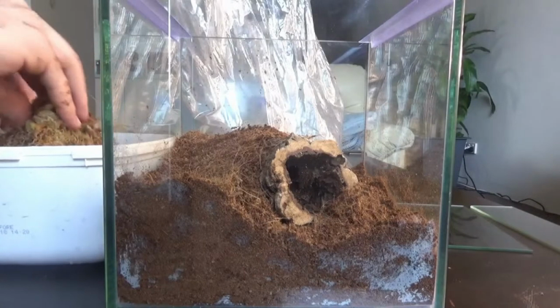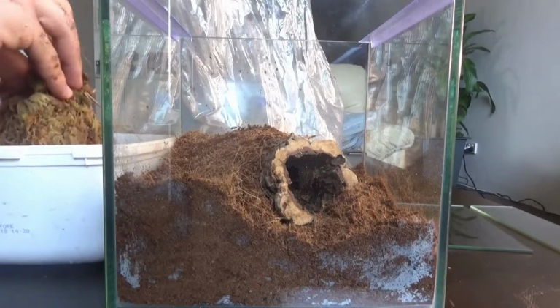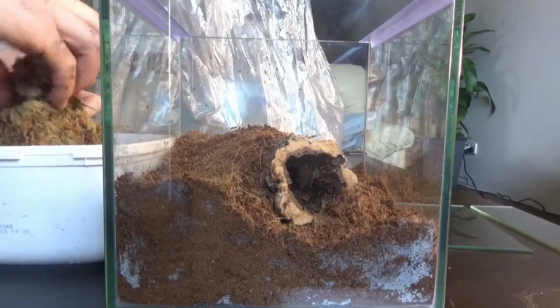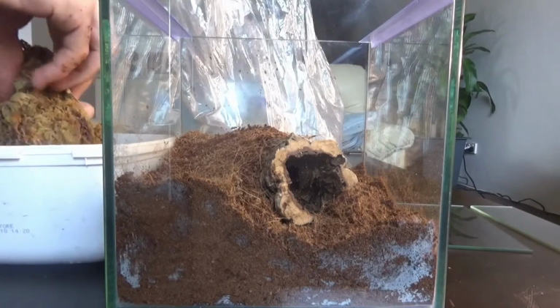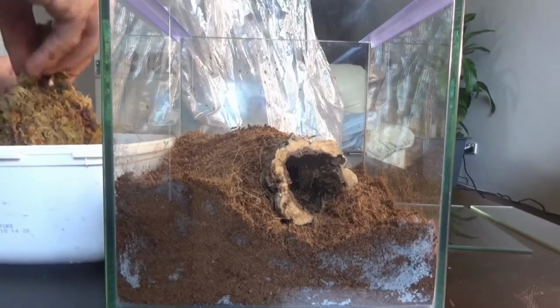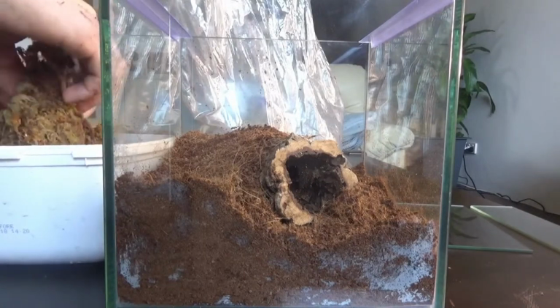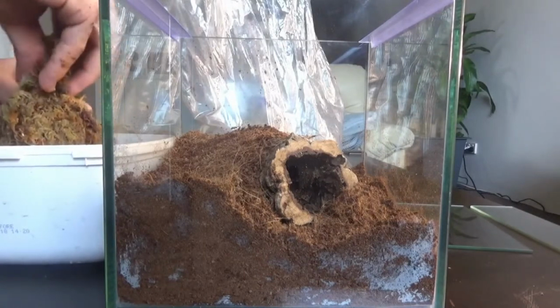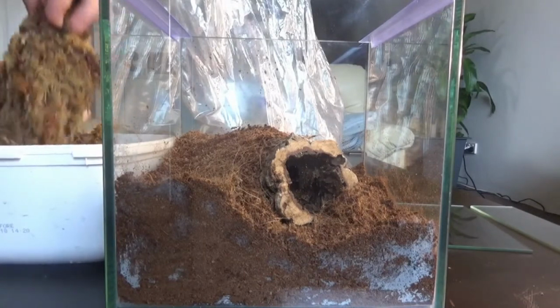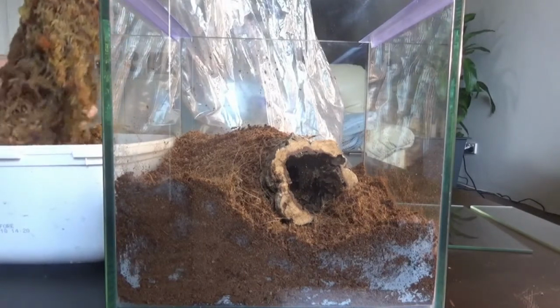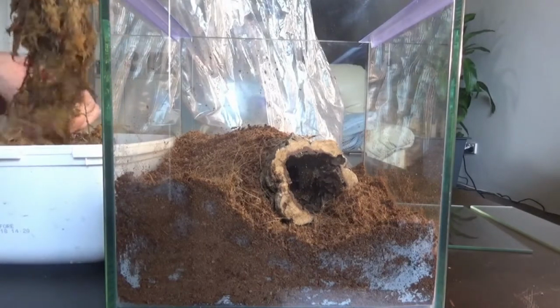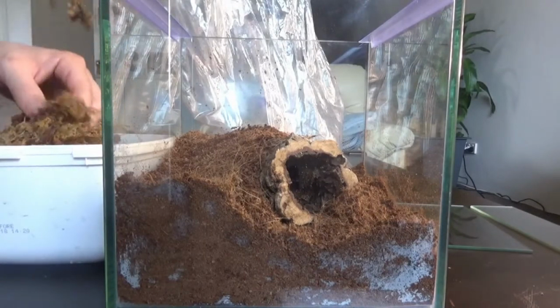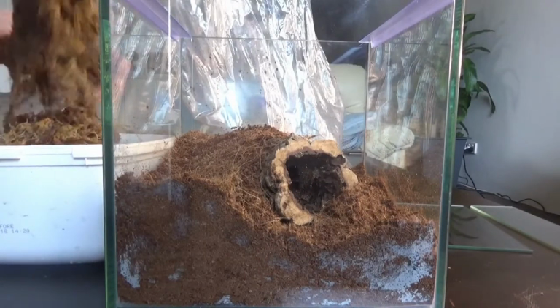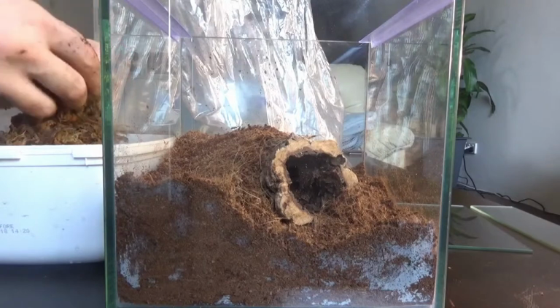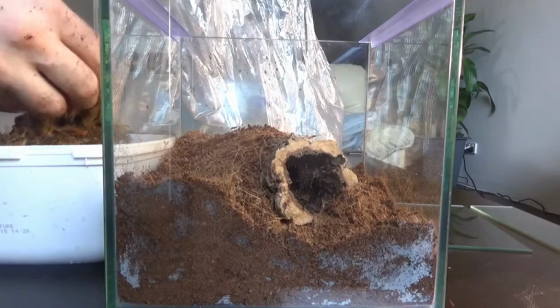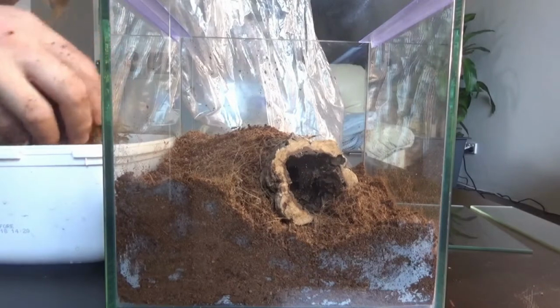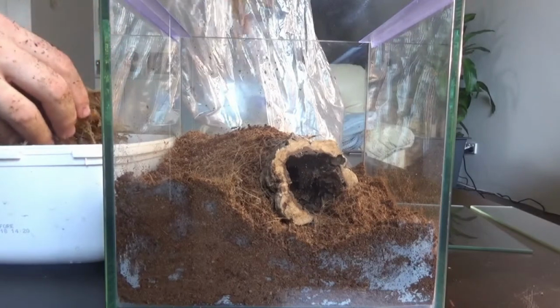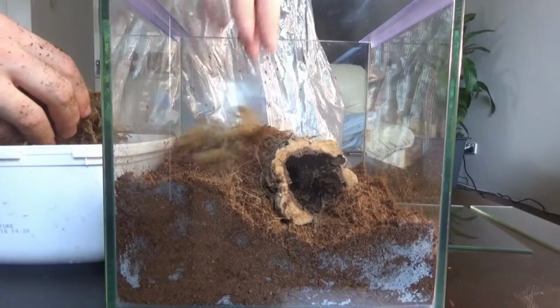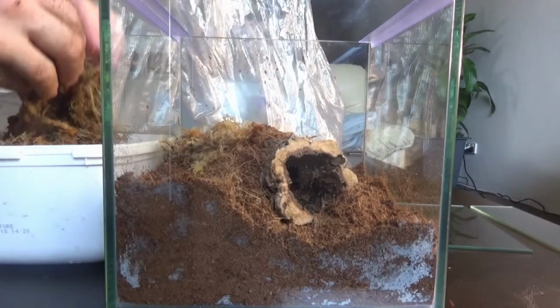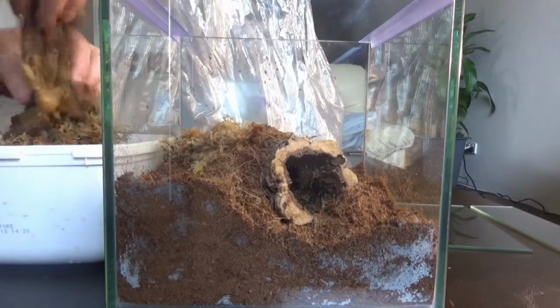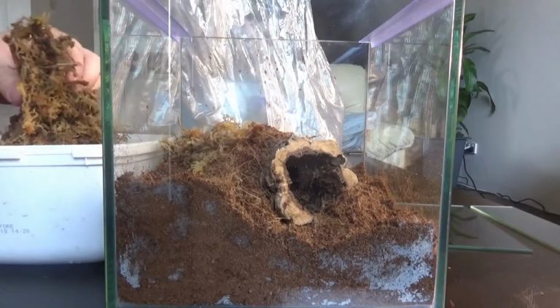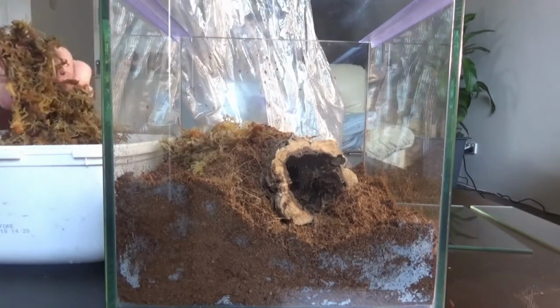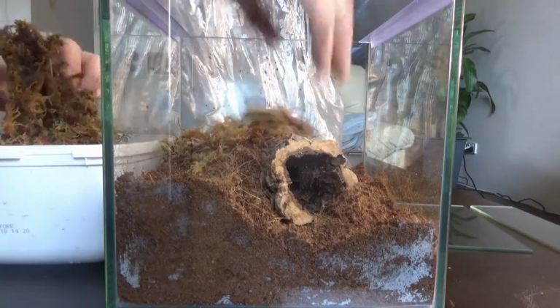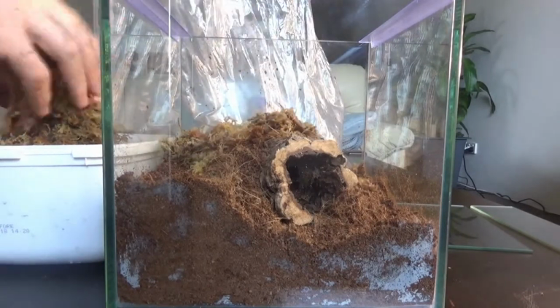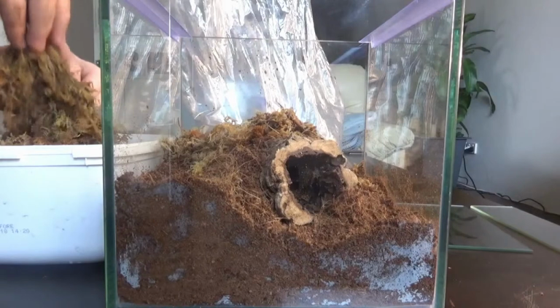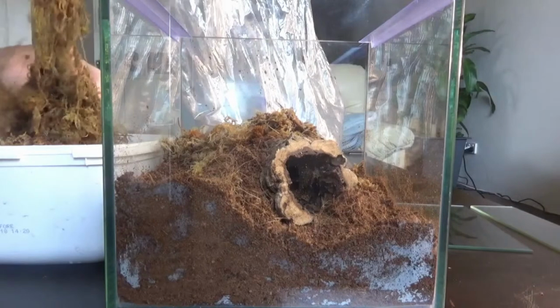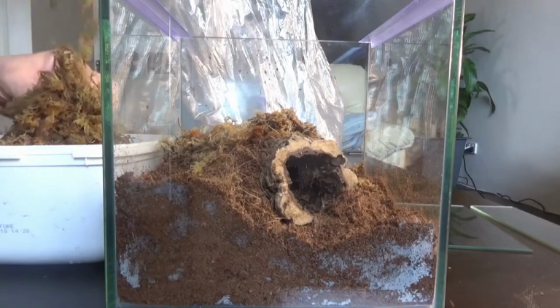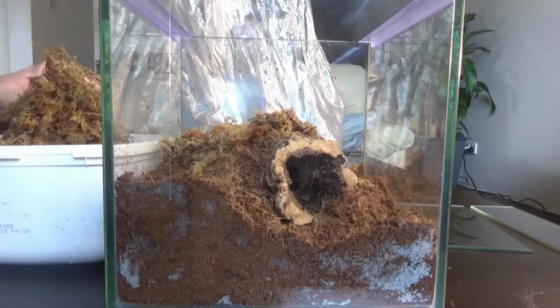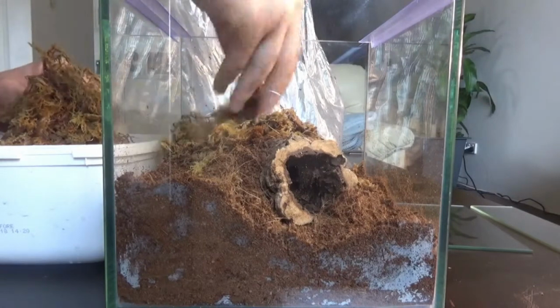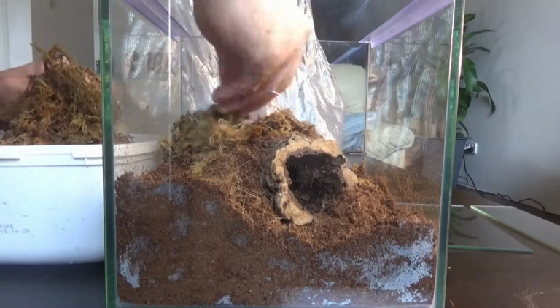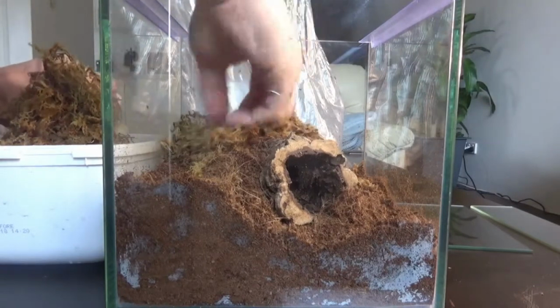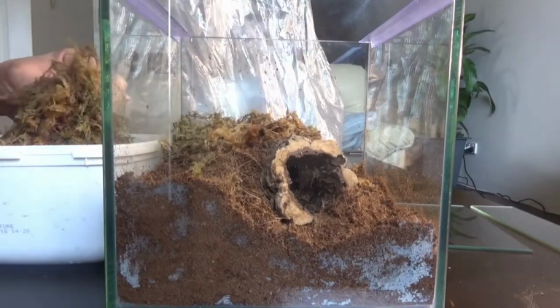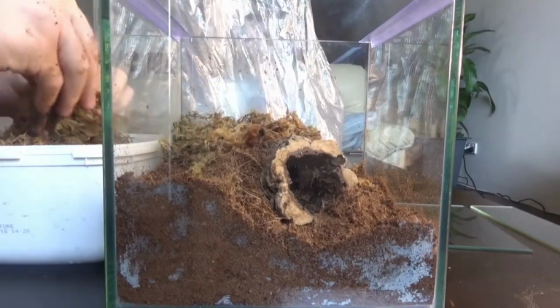Next I'm going to add some sphagnum moss. Sphagnum moss not only looks nice but it also helps retain moisture and humidity. If you put a layer of this over your coconut fiber it almost seals in a bit of moisture.